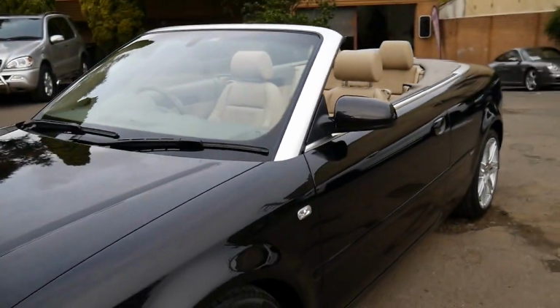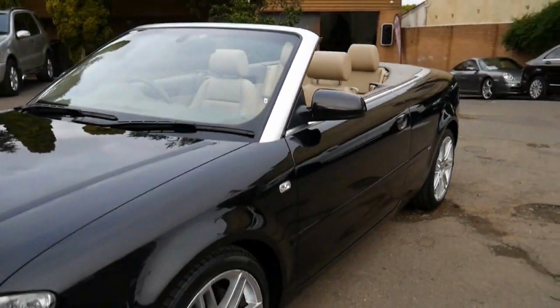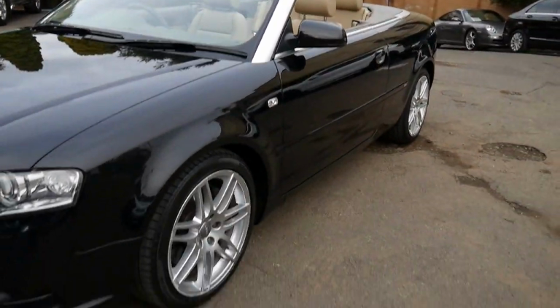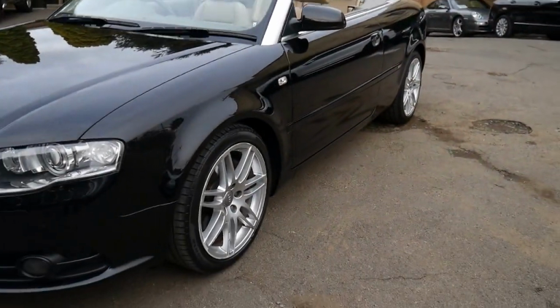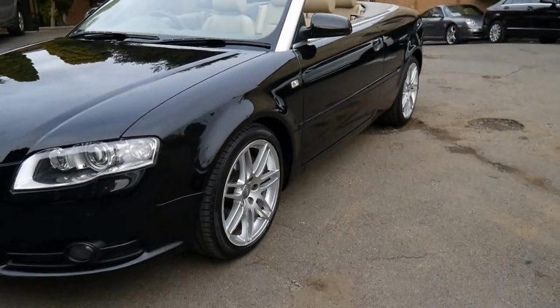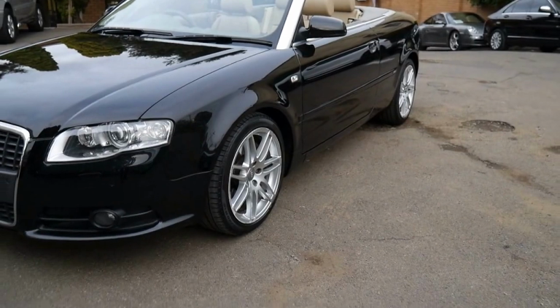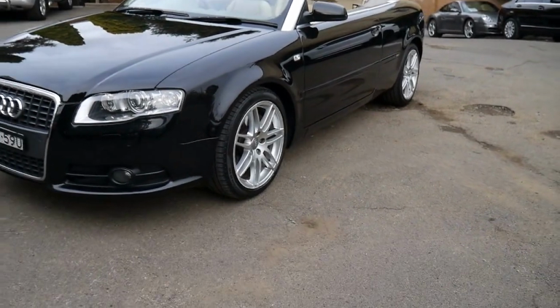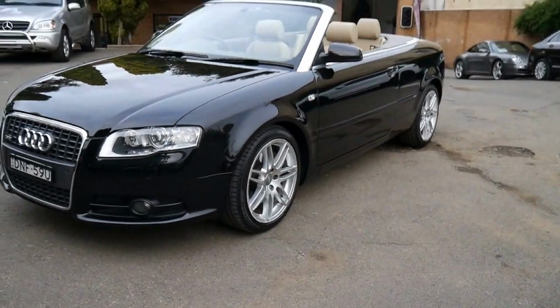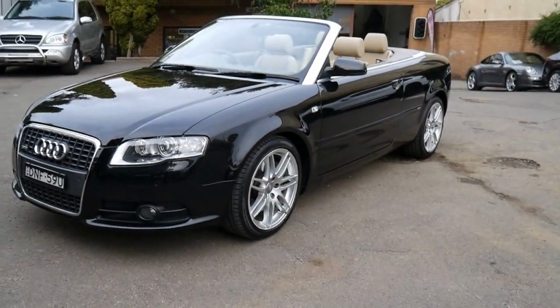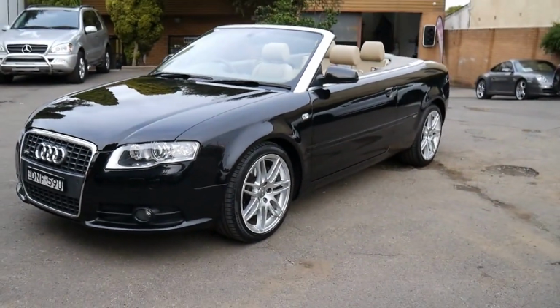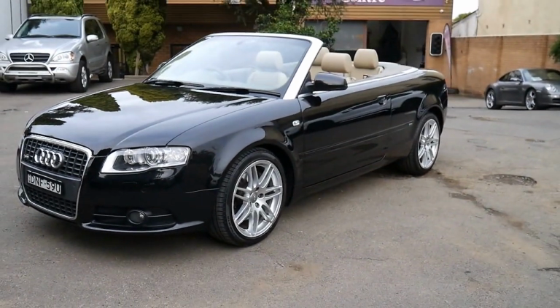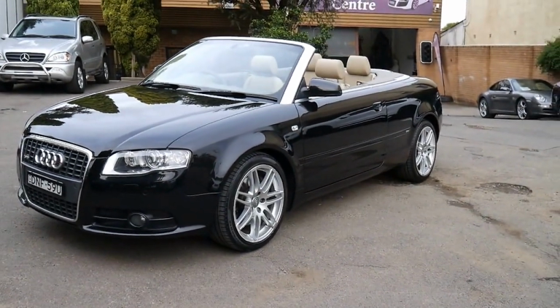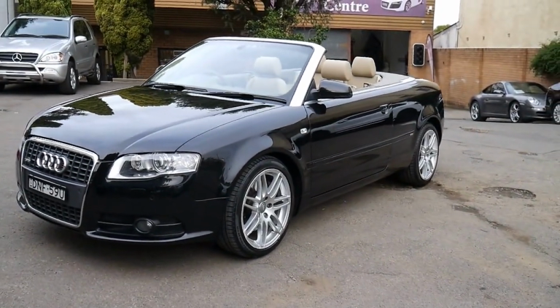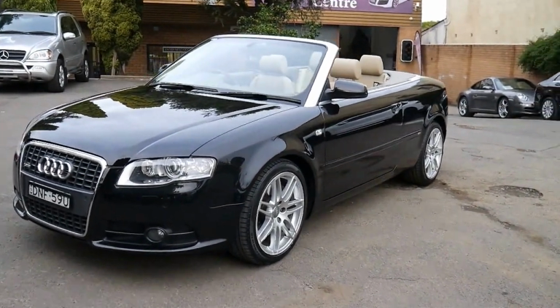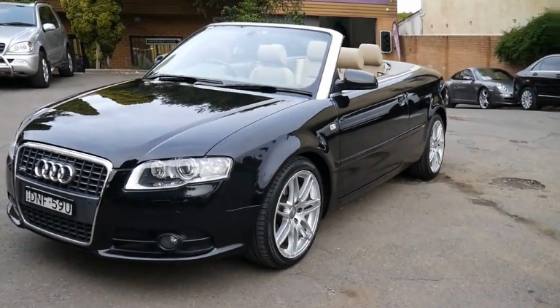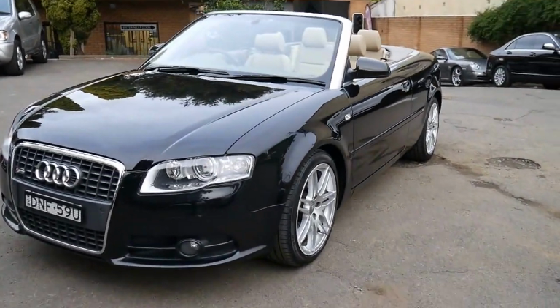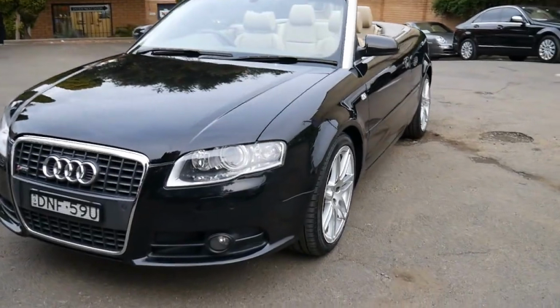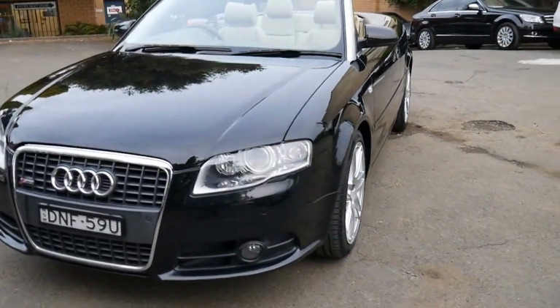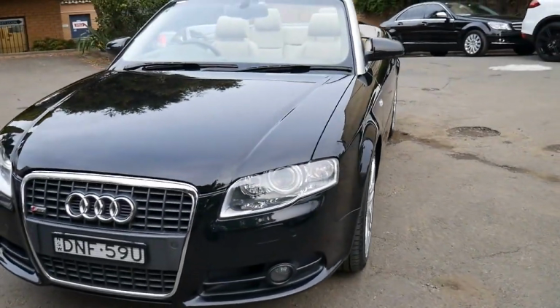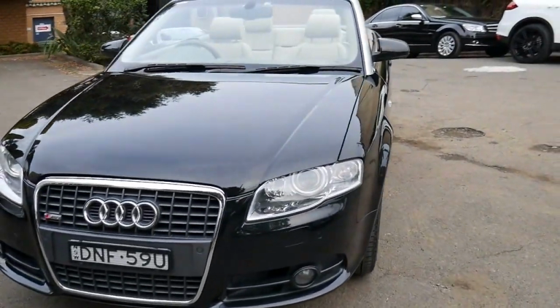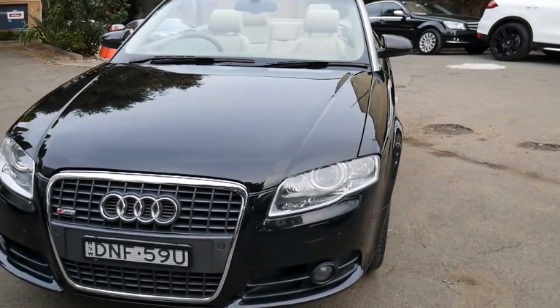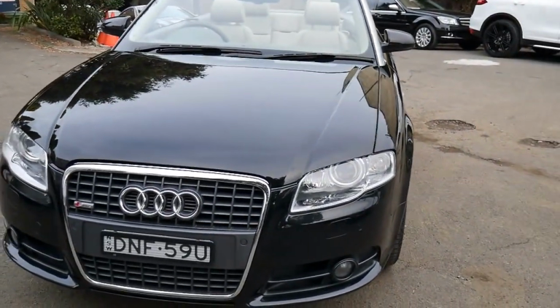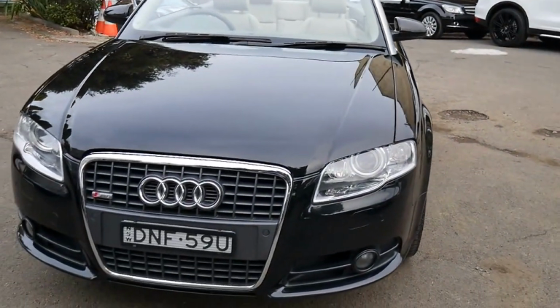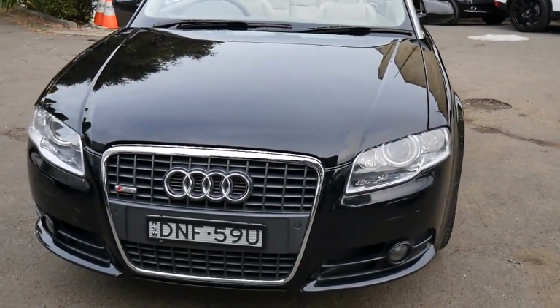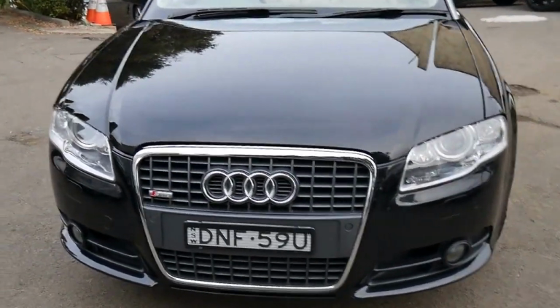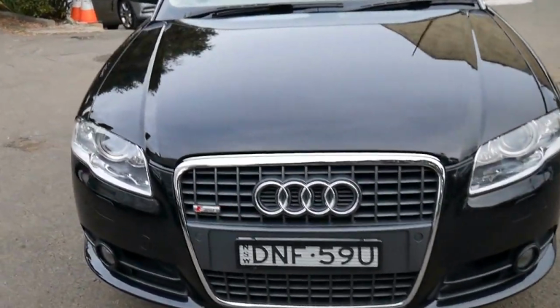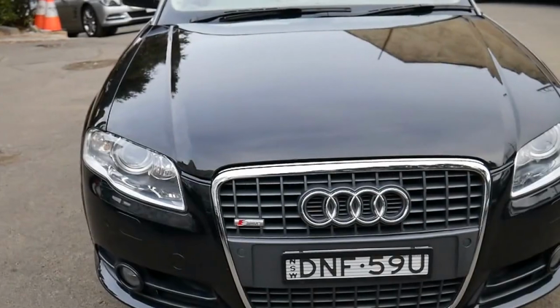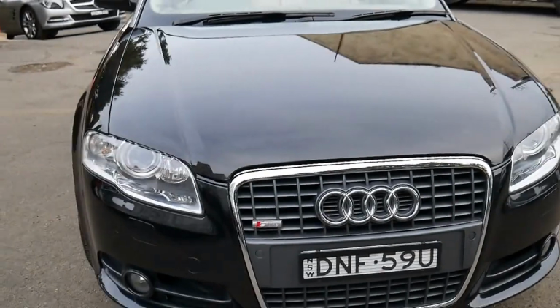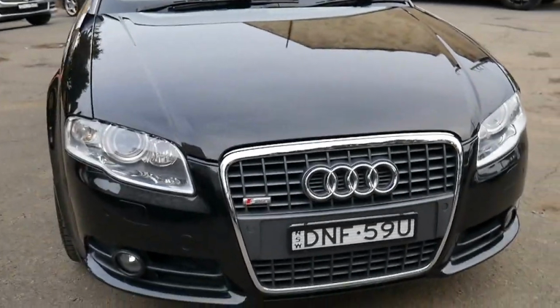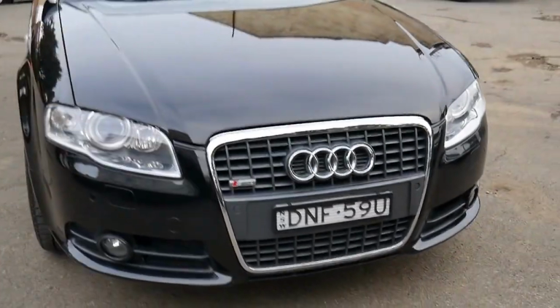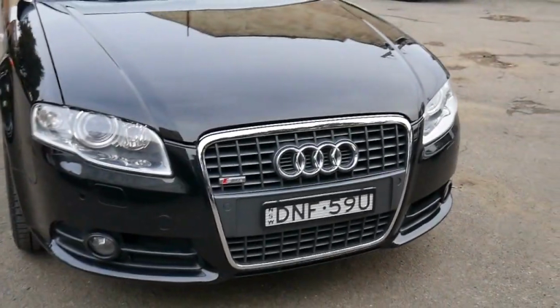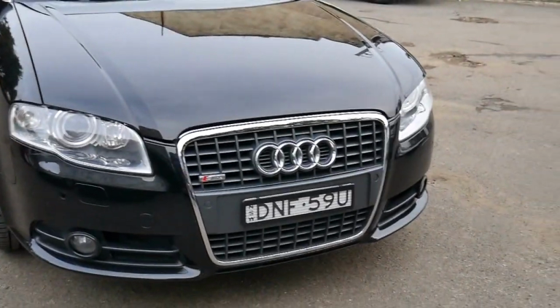If you've been looking for a good example of the Audi A4 convertible, this is it. Being an '08 it's obviously the last of the series, and it really was a significant improvement on the earlier model.